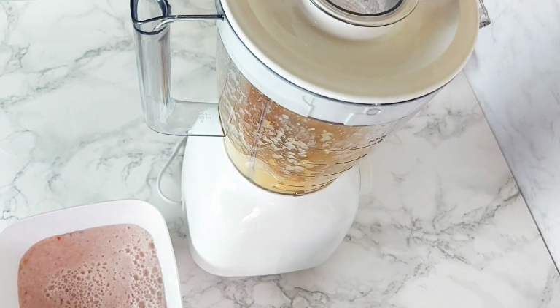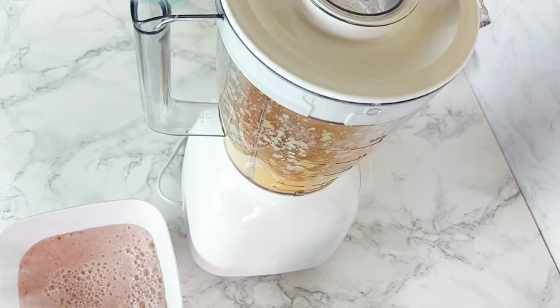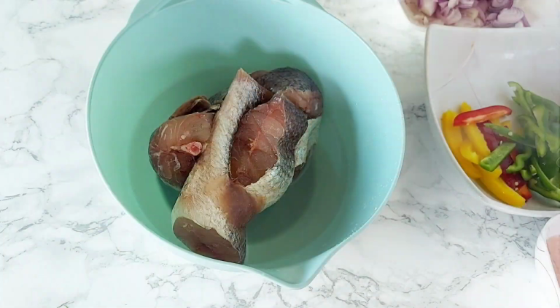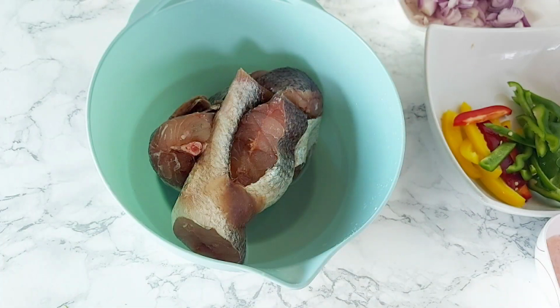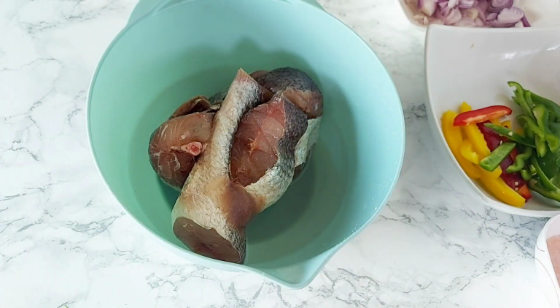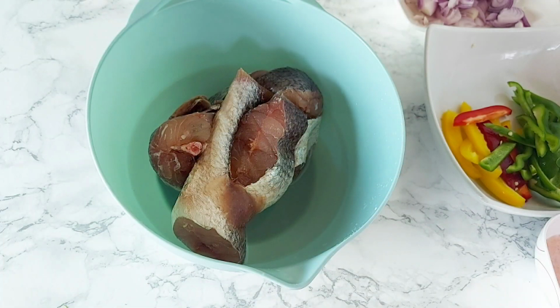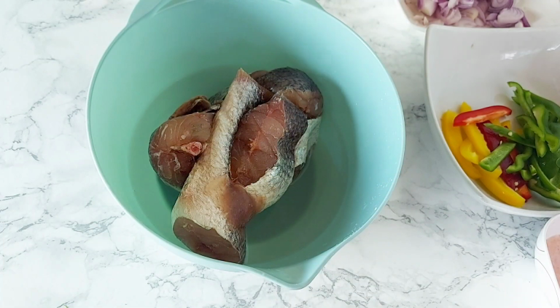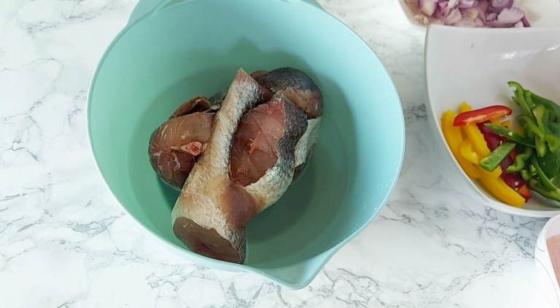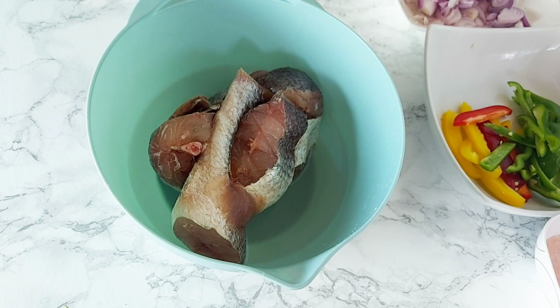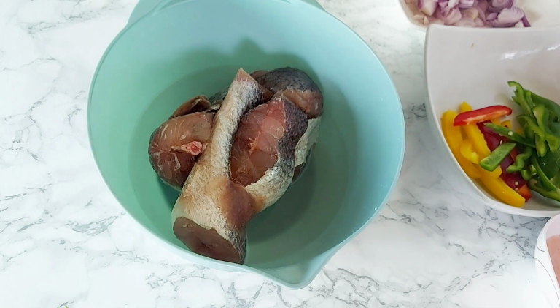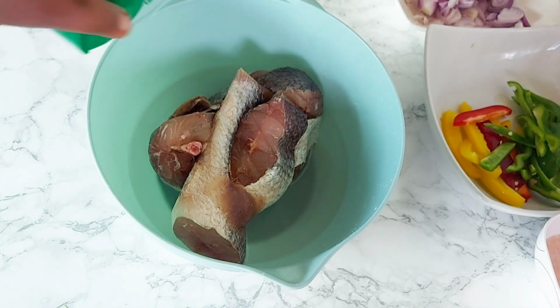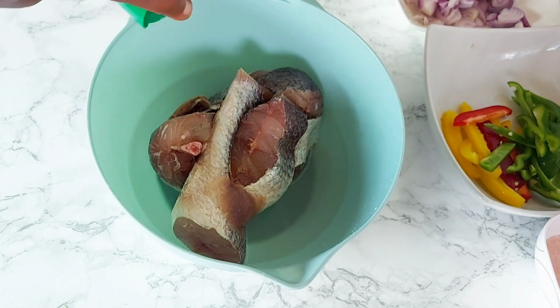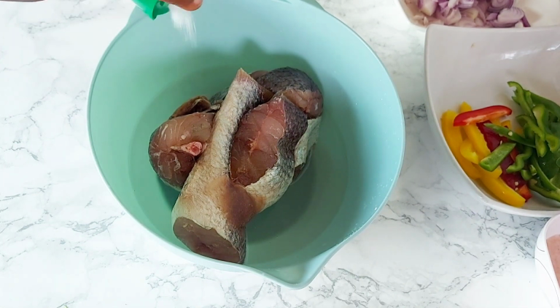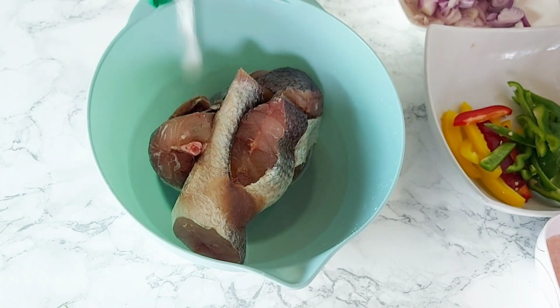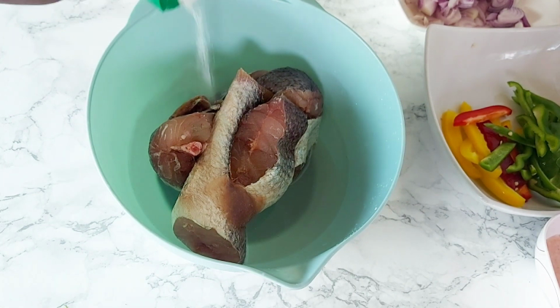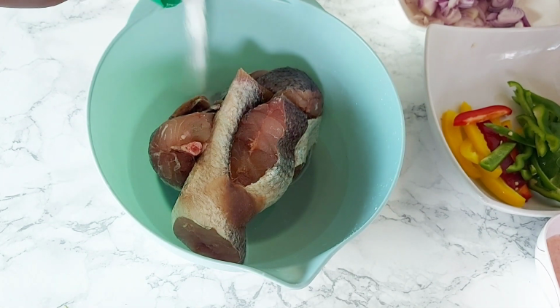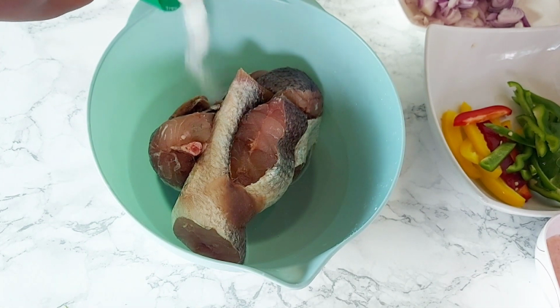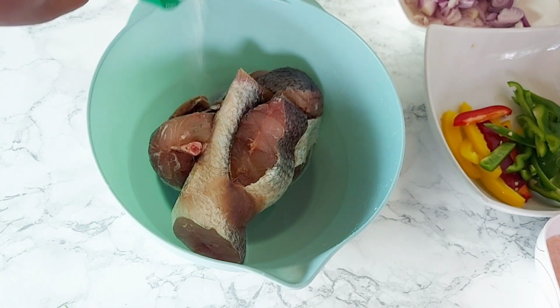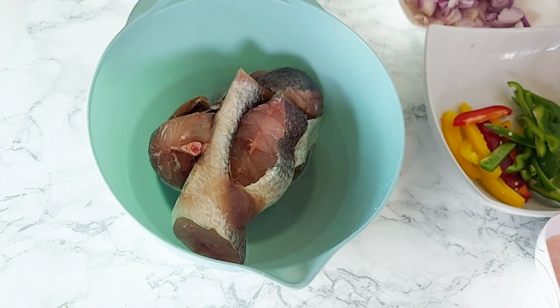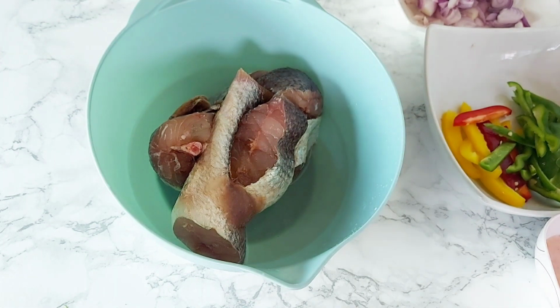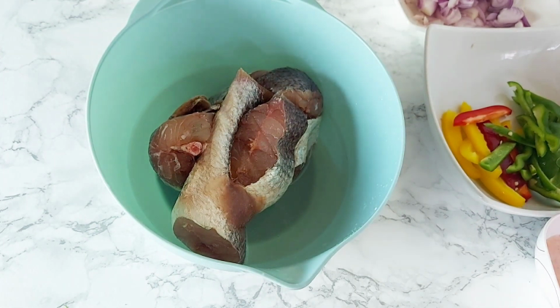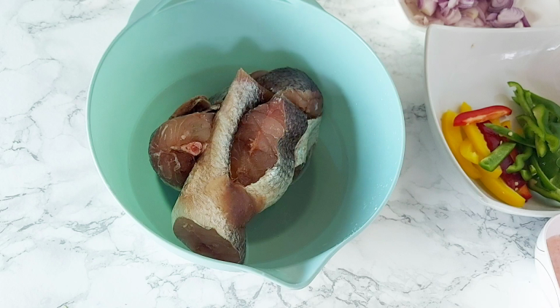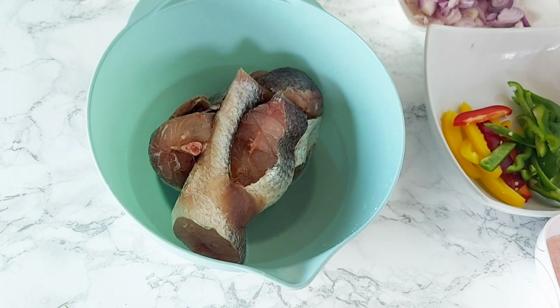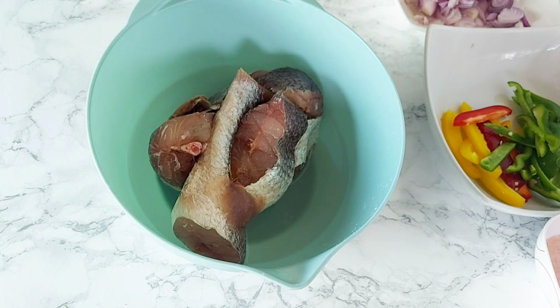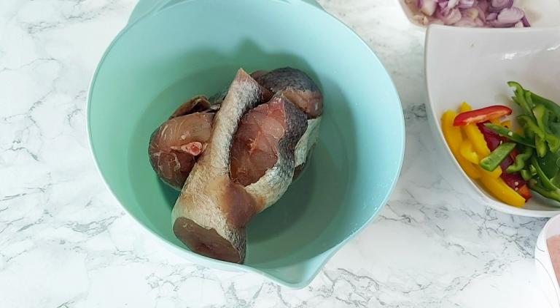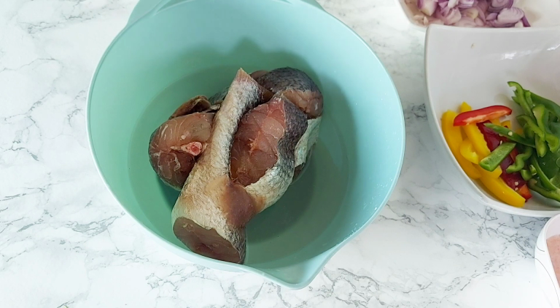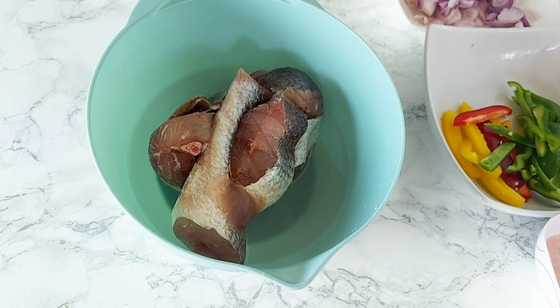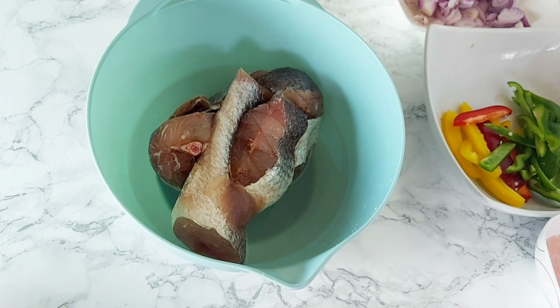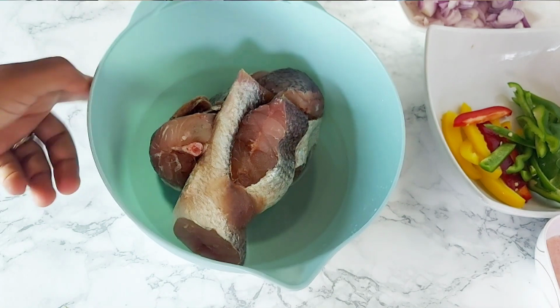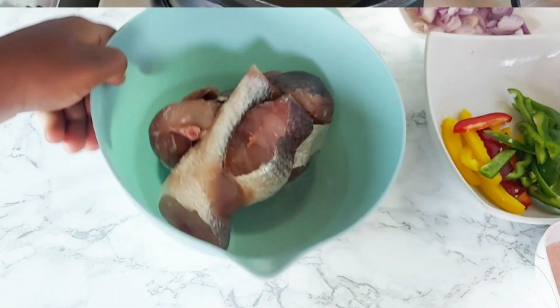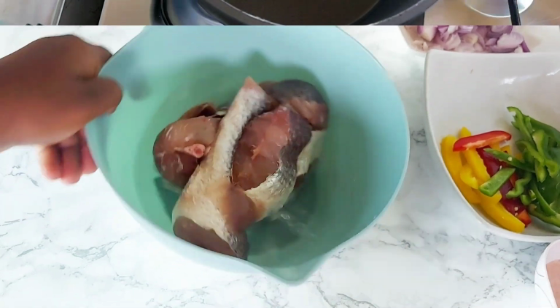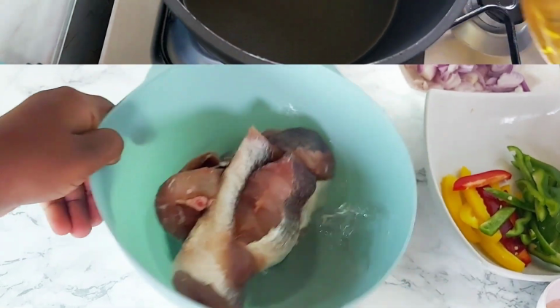For my fish, it's frozen. When I buy it, I portion it out and freeze it. So I'm going to get that to thaw and I'm adding a little bit of salt to the water while it thaws — seasoning at every level.